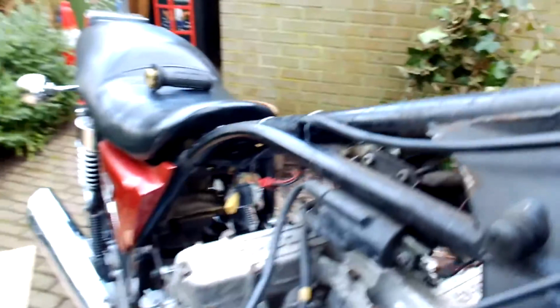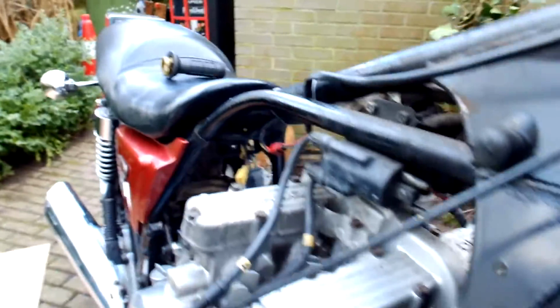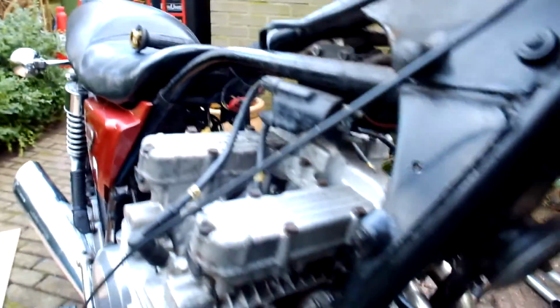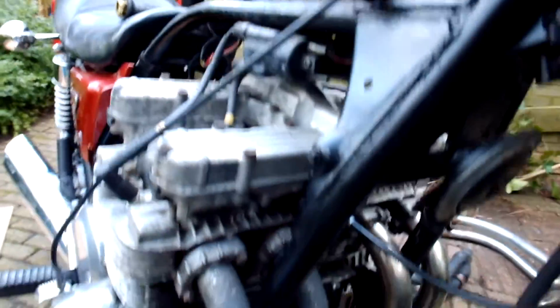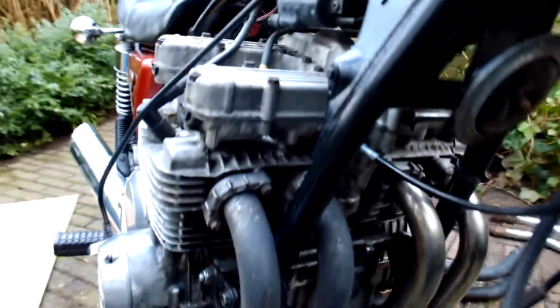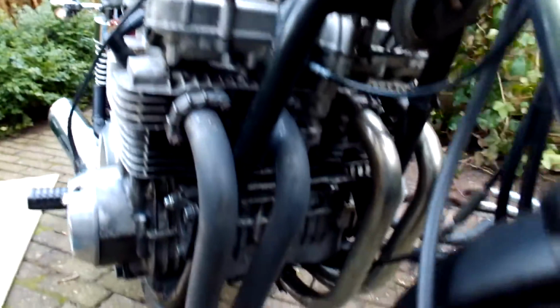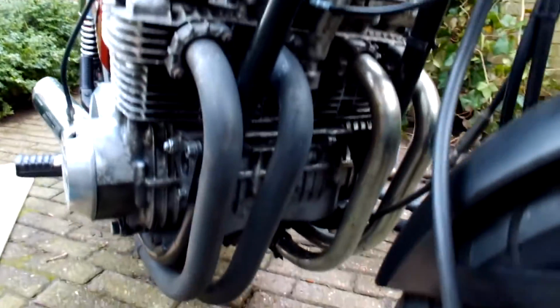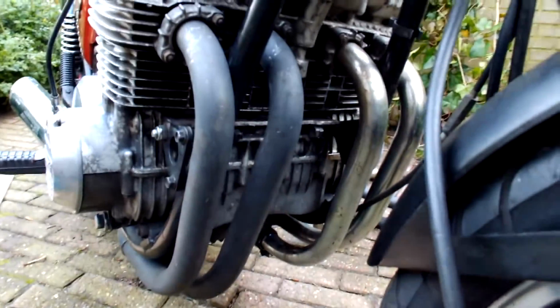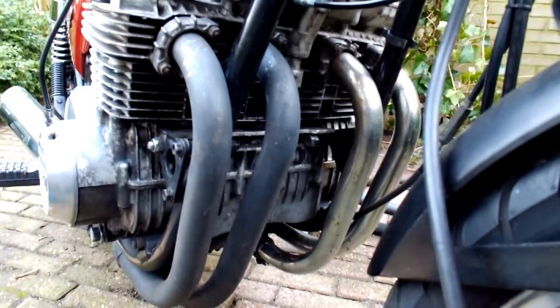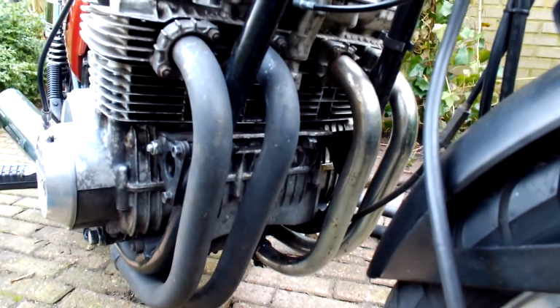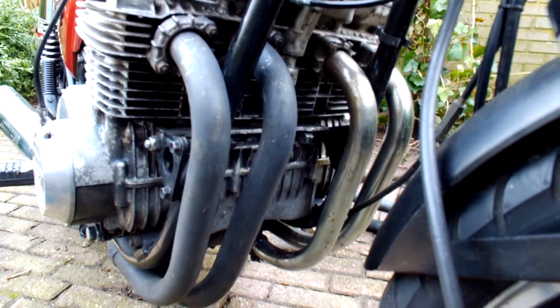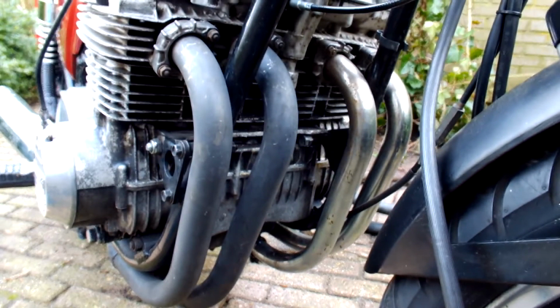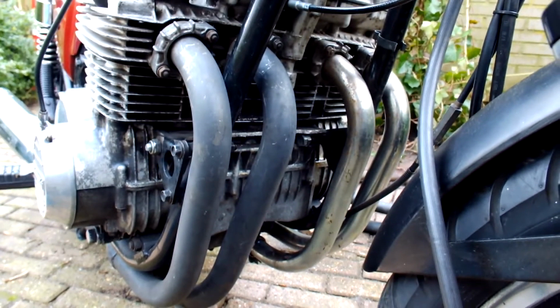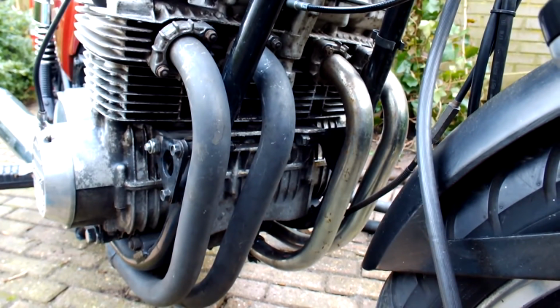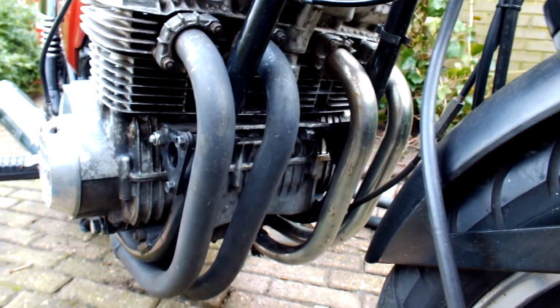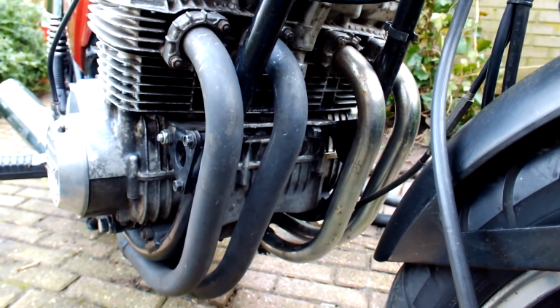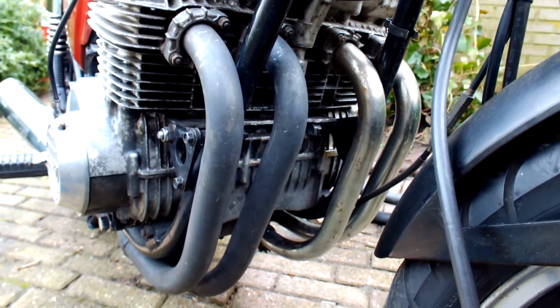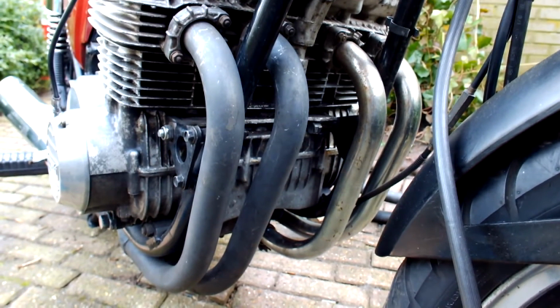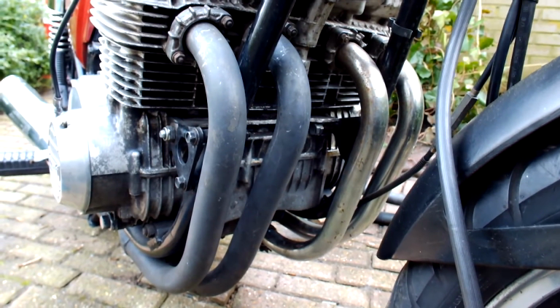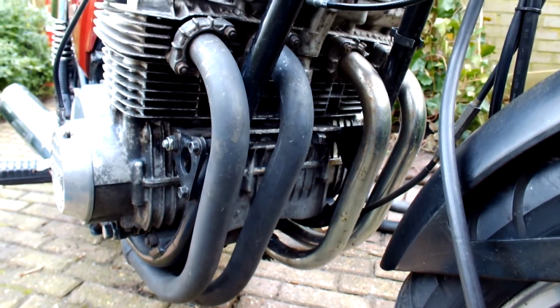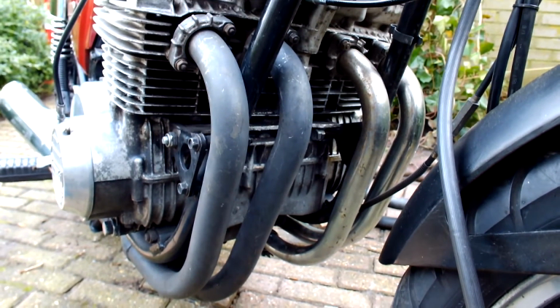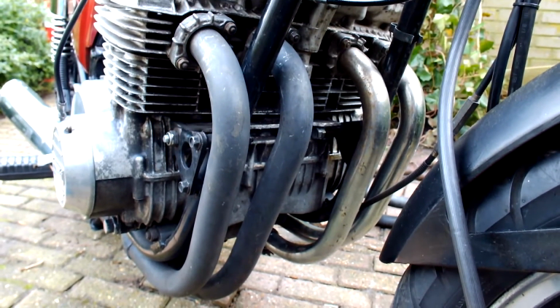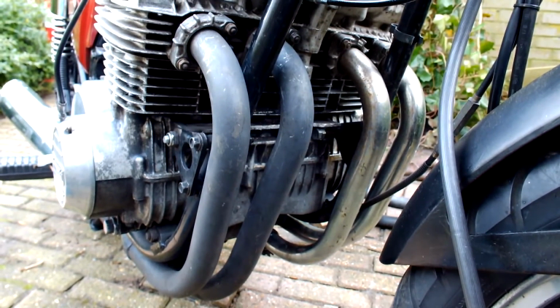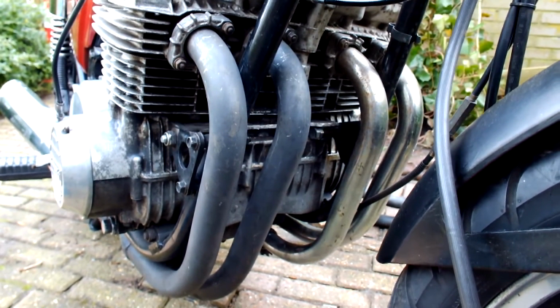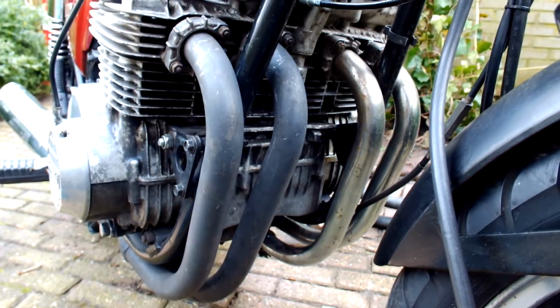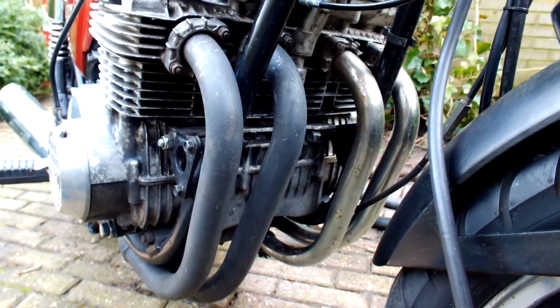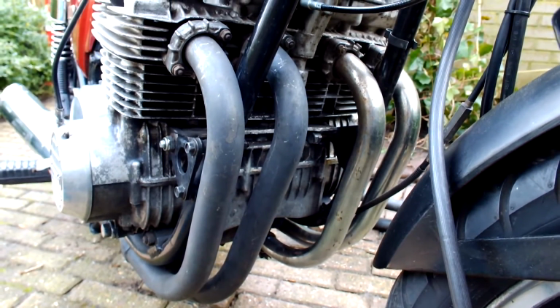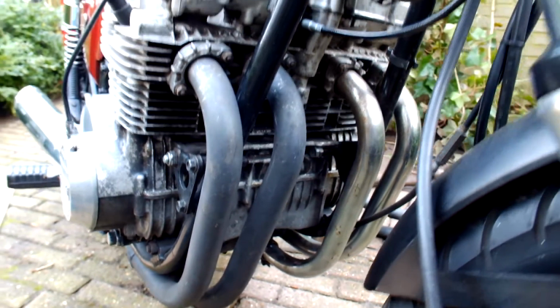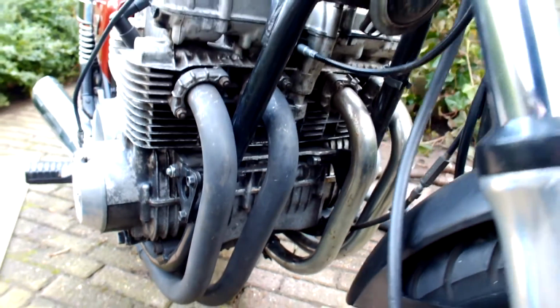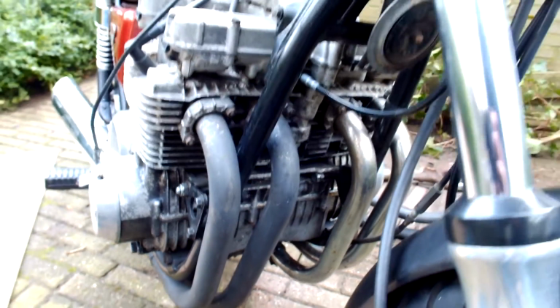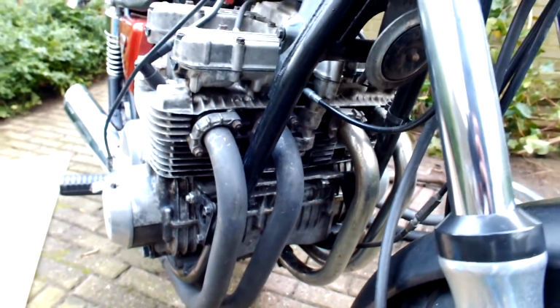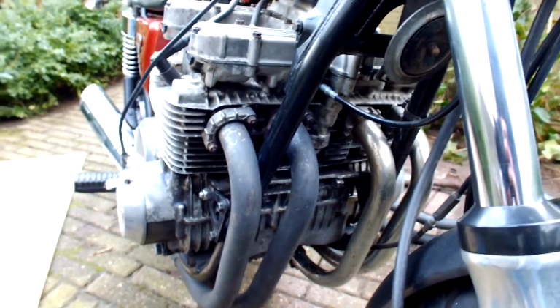Now these down pipes on the front, I'm going to be wrapping those in black wrap. Give it a few more weeks and it will be looking very nice. So that's been fixed.